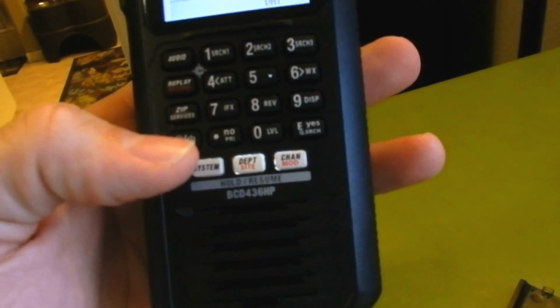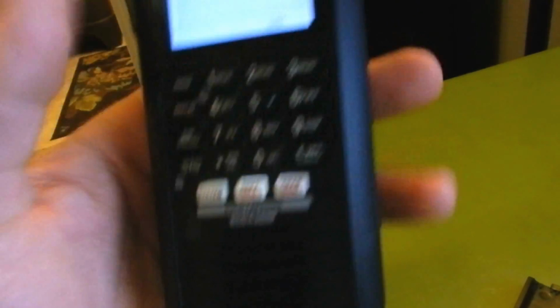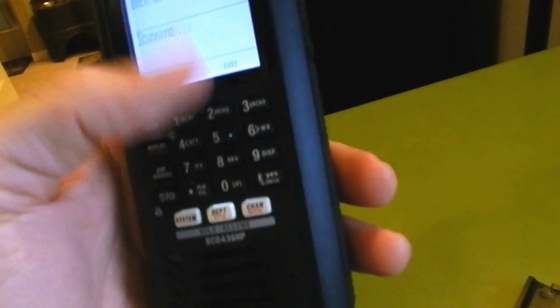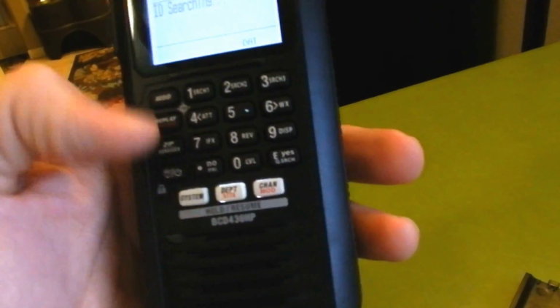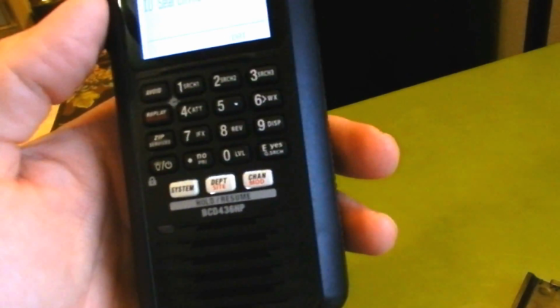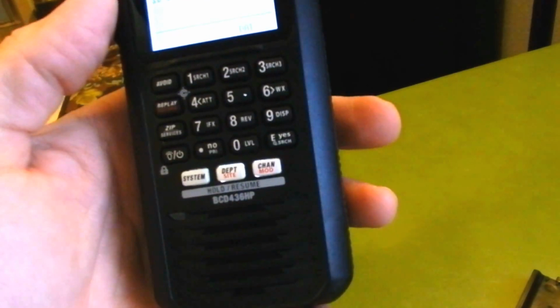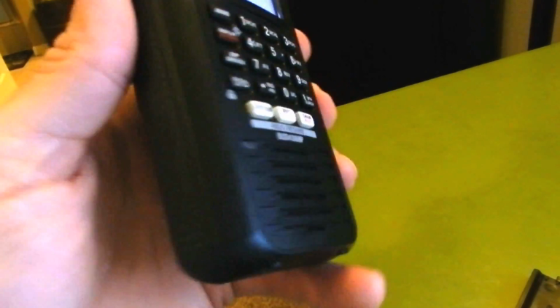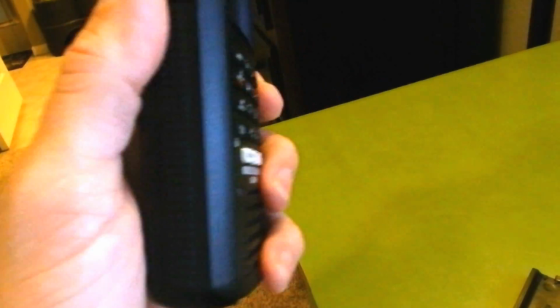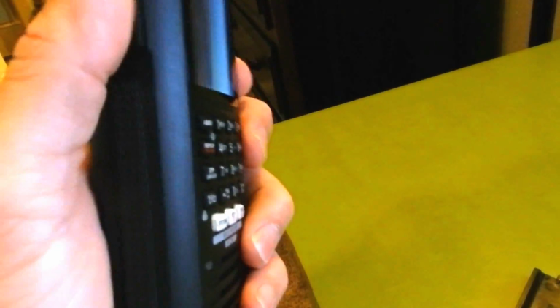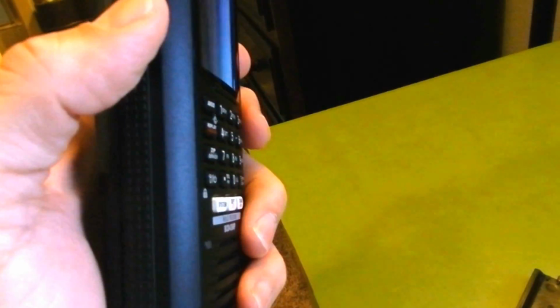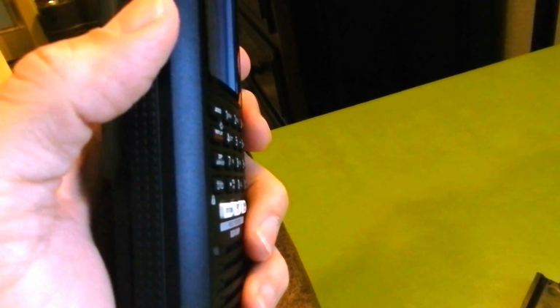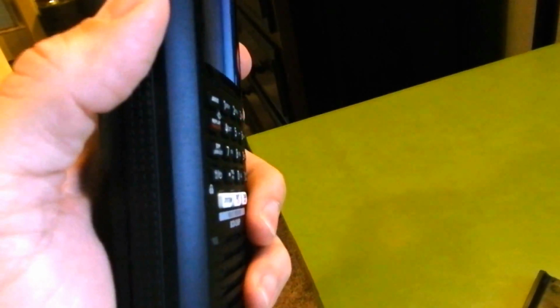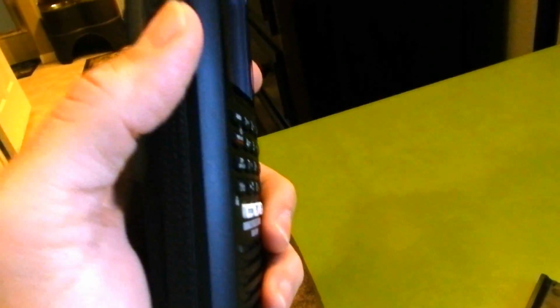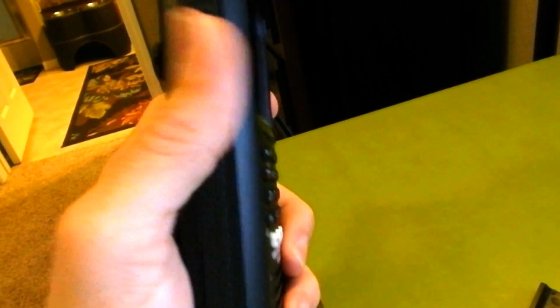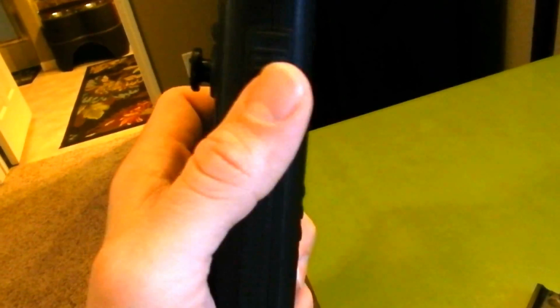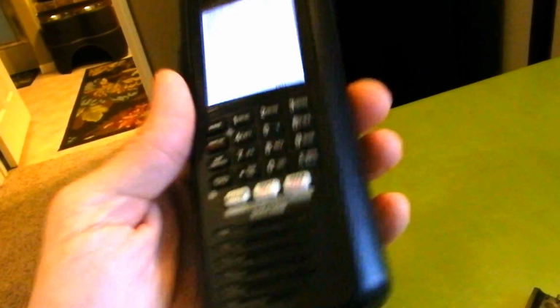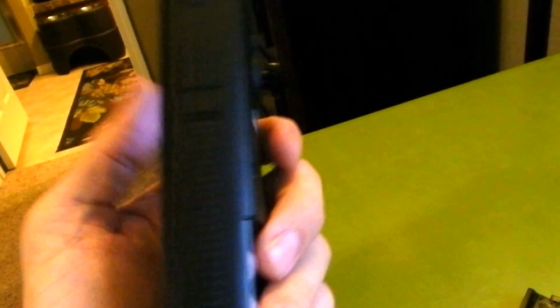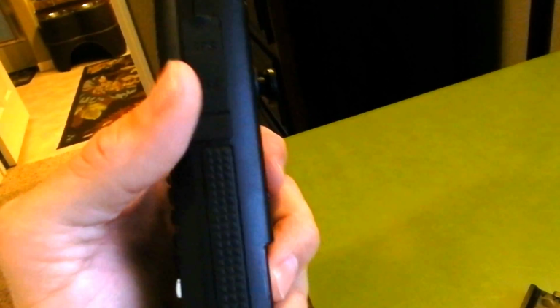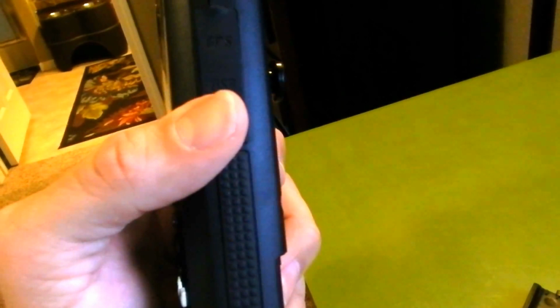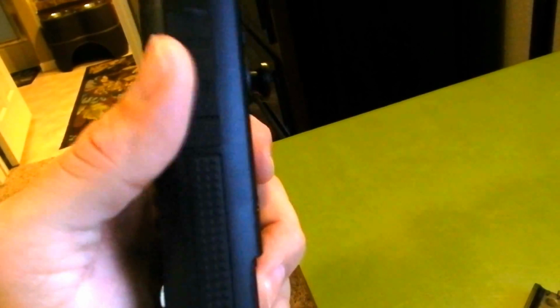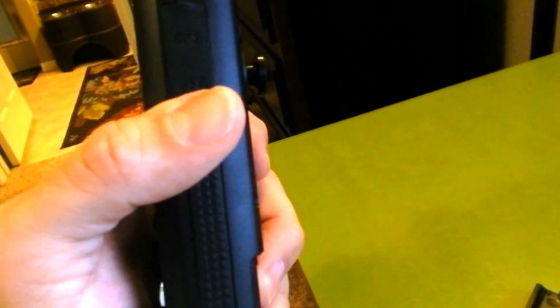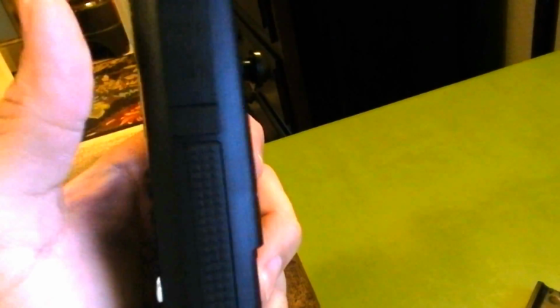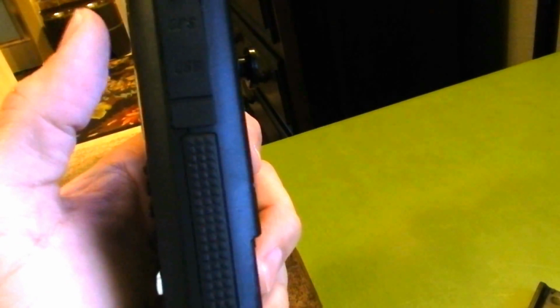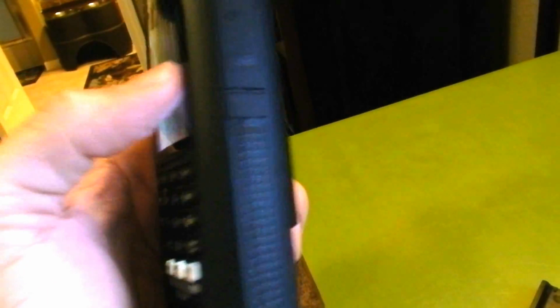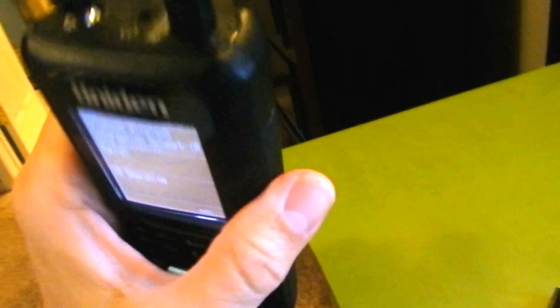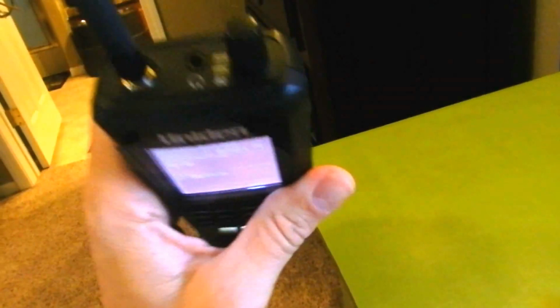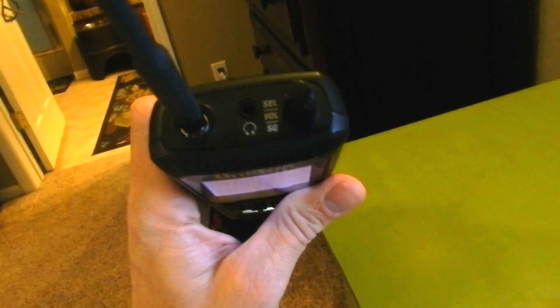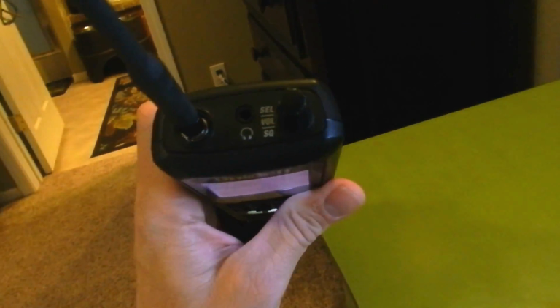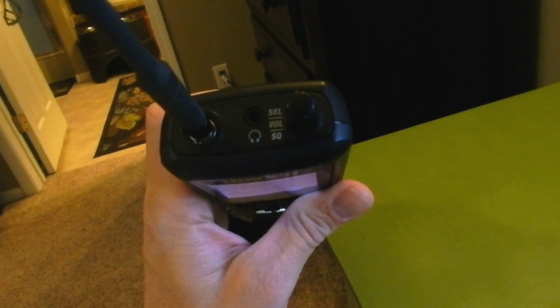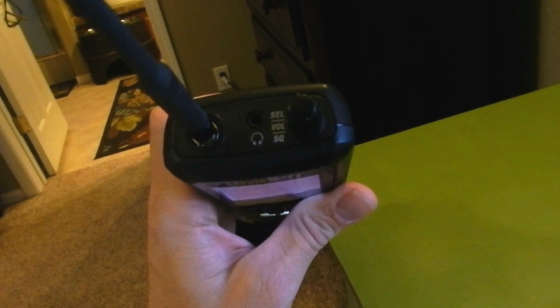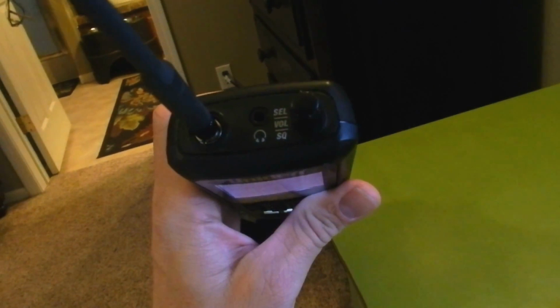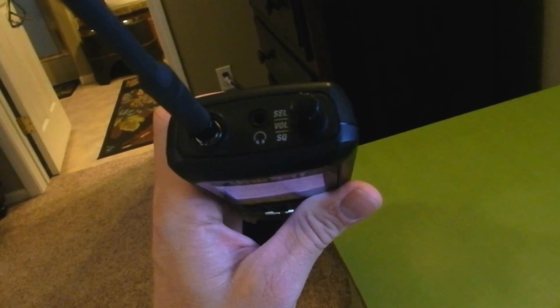Of course you can set your backlight settings and all. The function and menu button, just like on the 396, is on the side. On this side you have your USB and your GPS connections. At the top you have your earphone and your squelch volume.